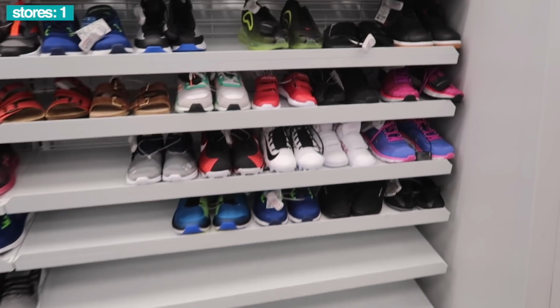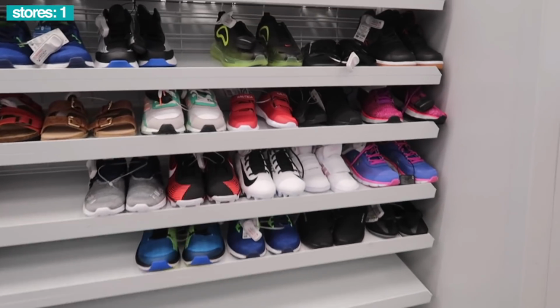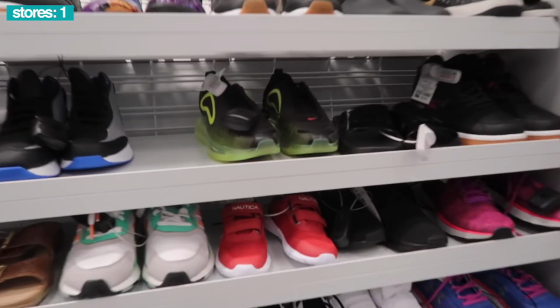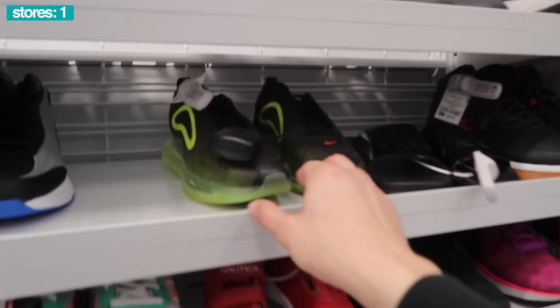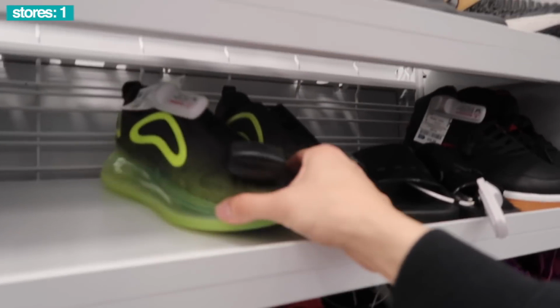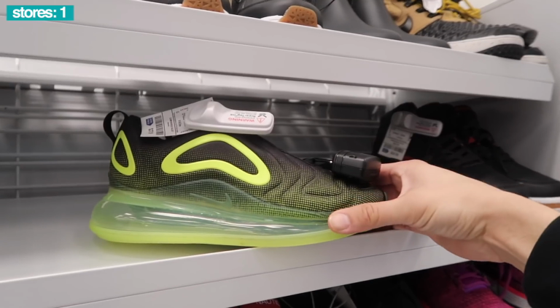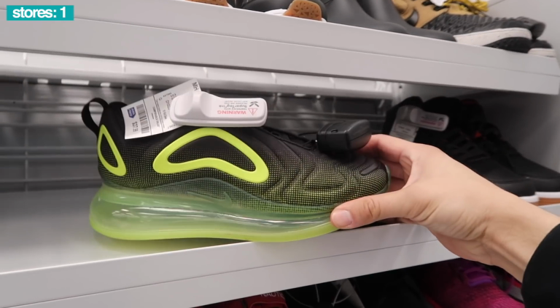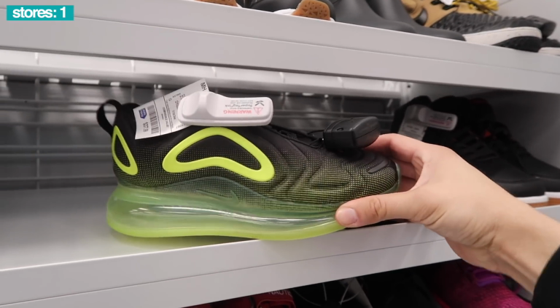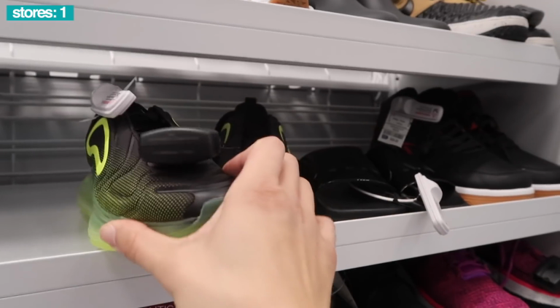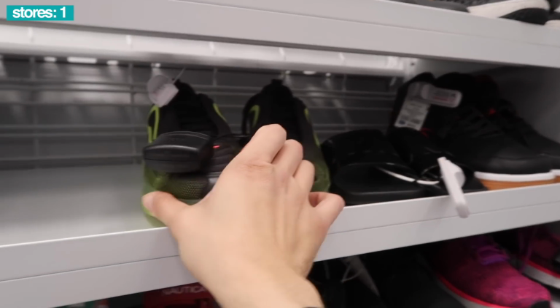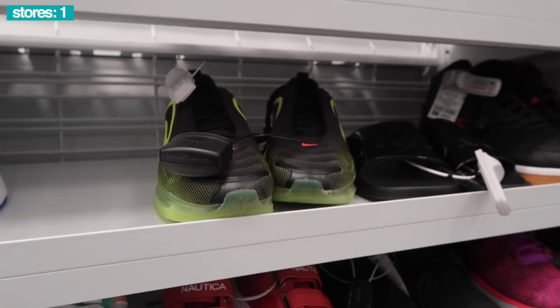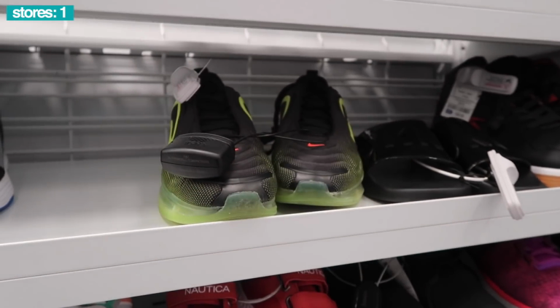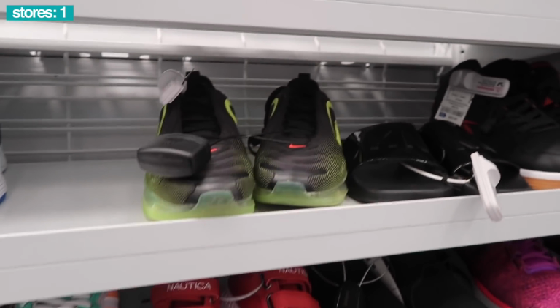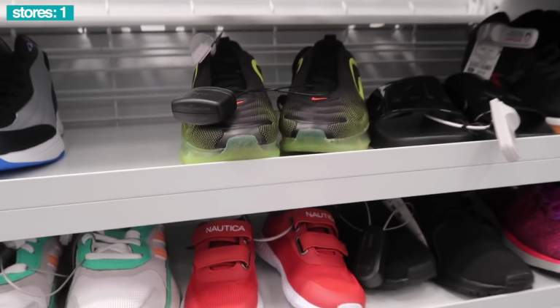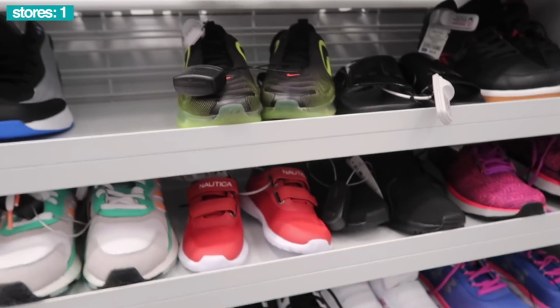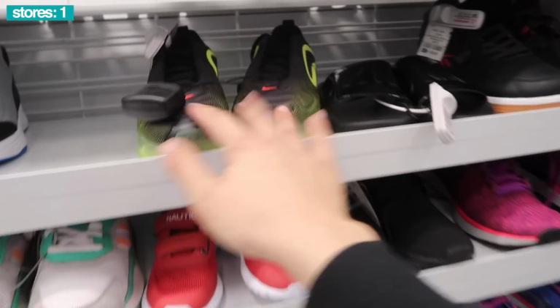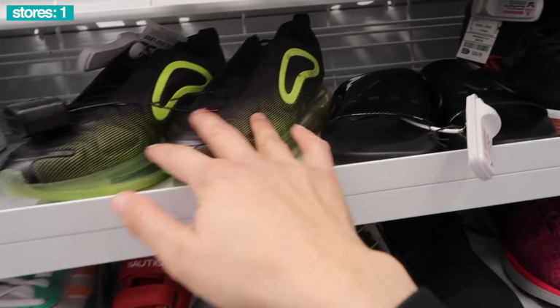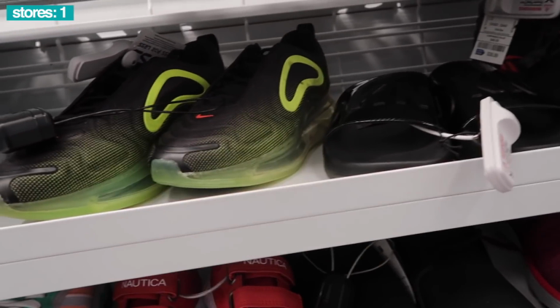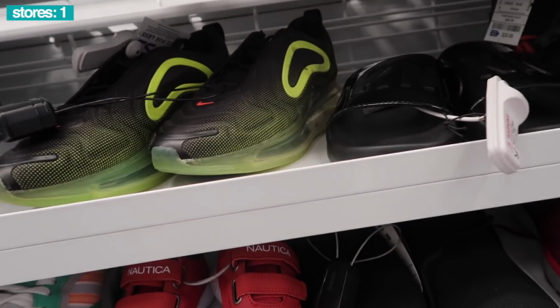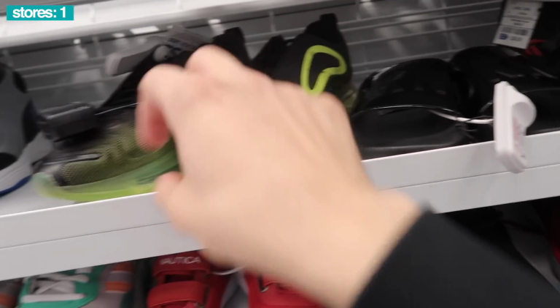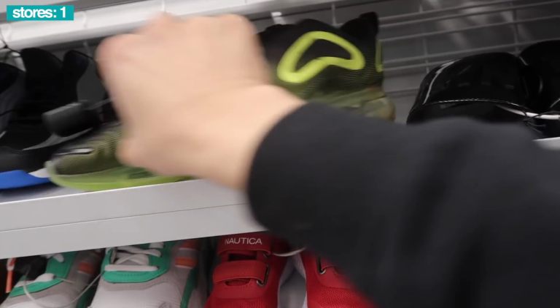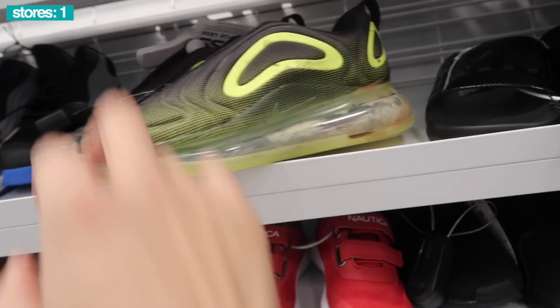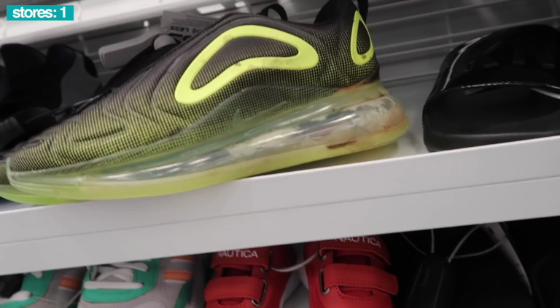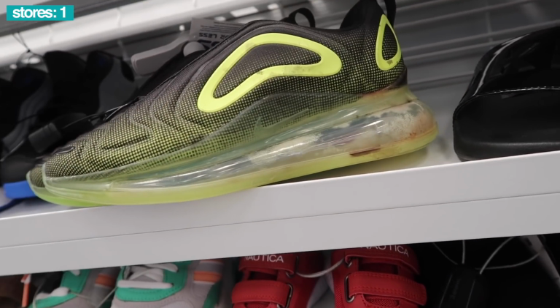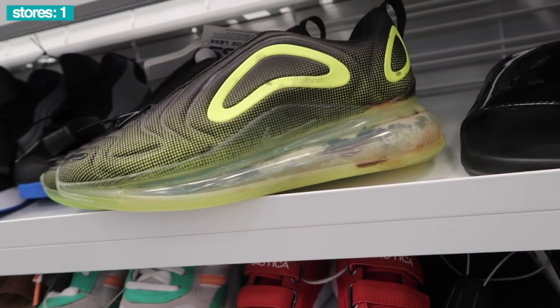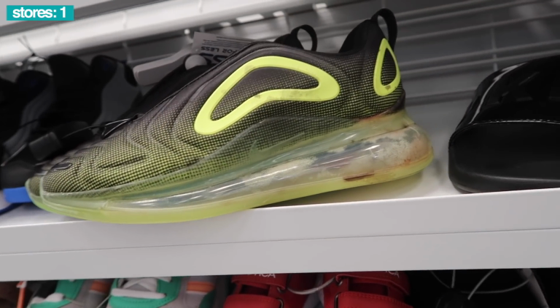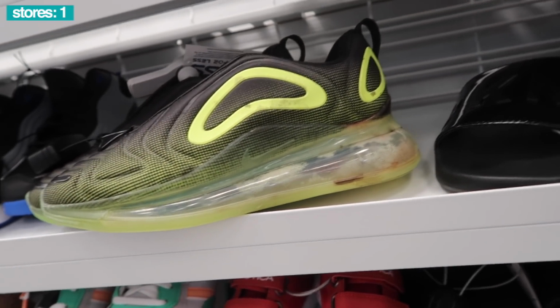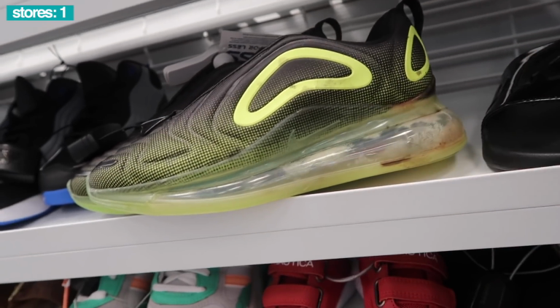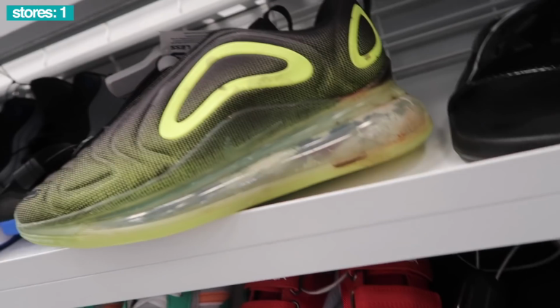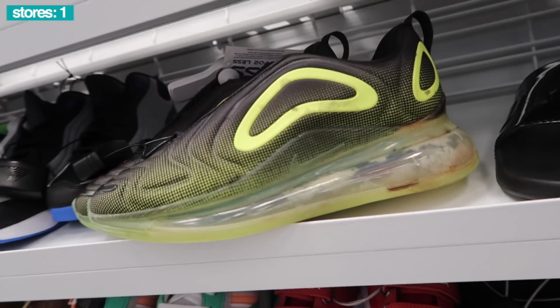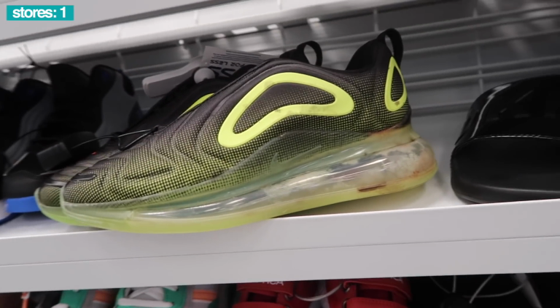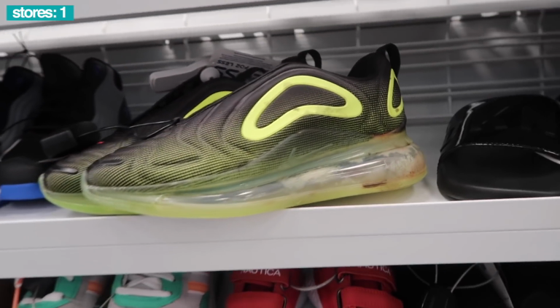For the kids - 720s, volt green and black, $38. They were at the outlets and were super cheap. What happened? Destroyed - I don't even see the other side of the shoe, I don't even want to touch this side of the shoe.